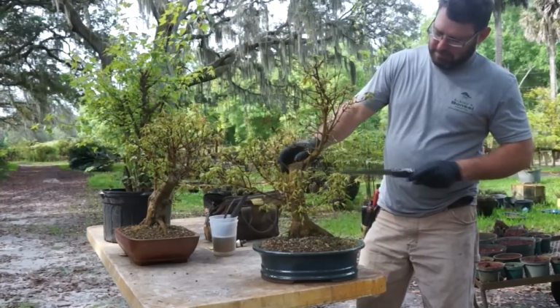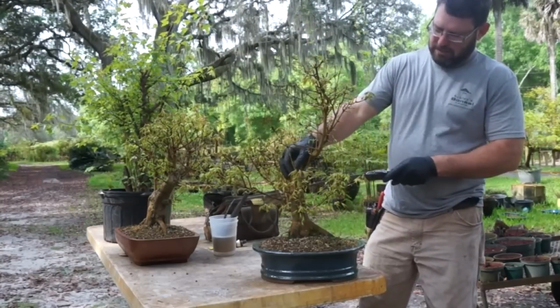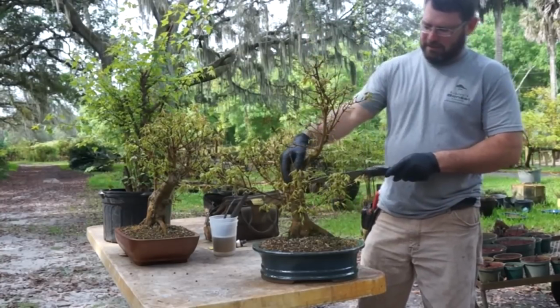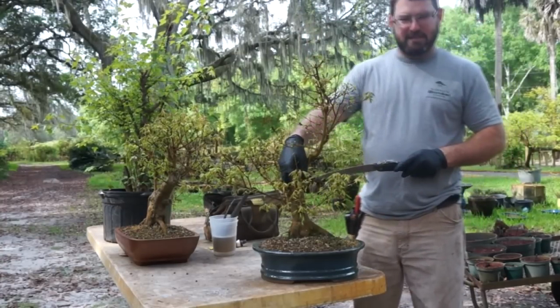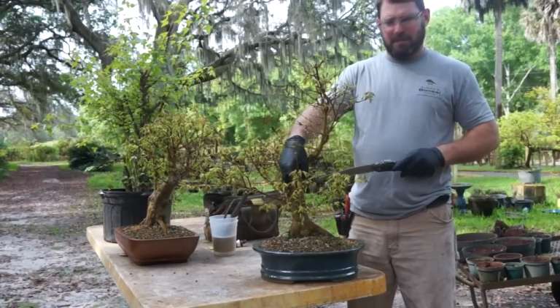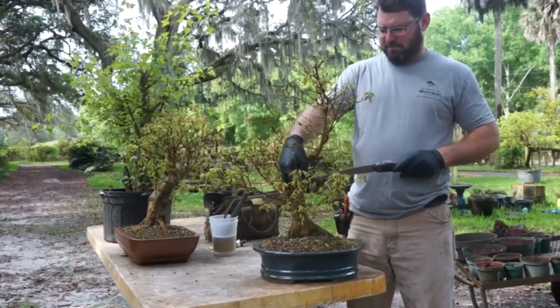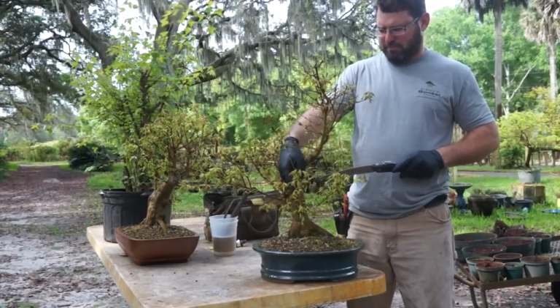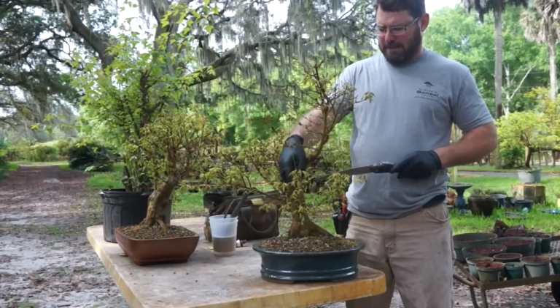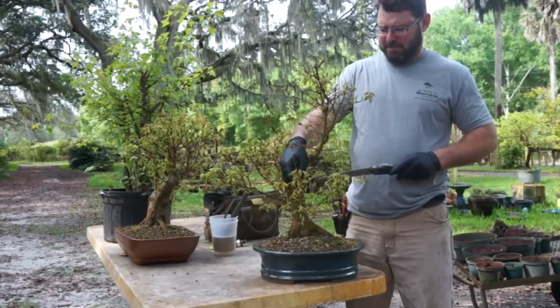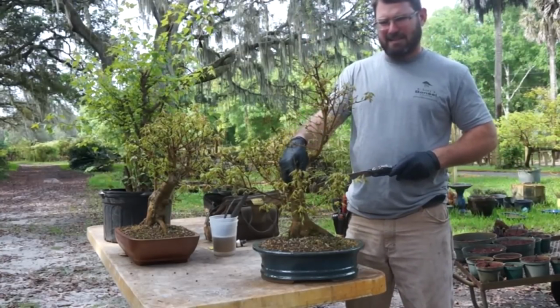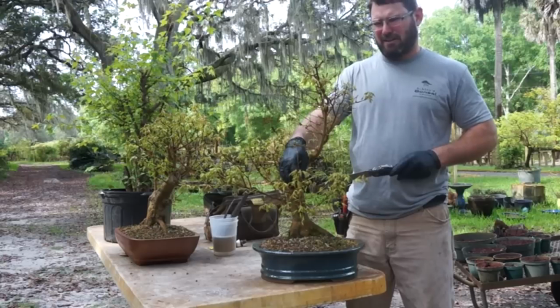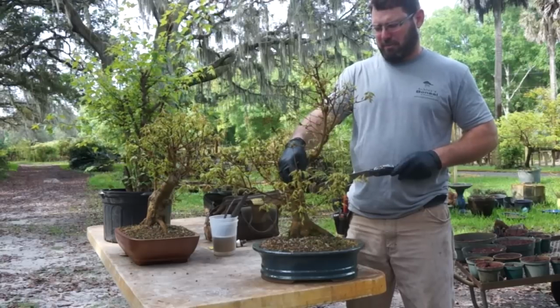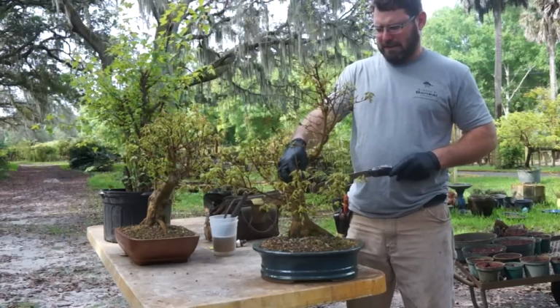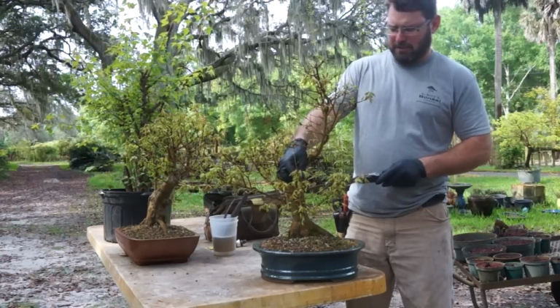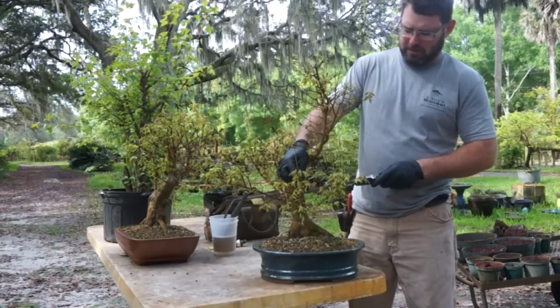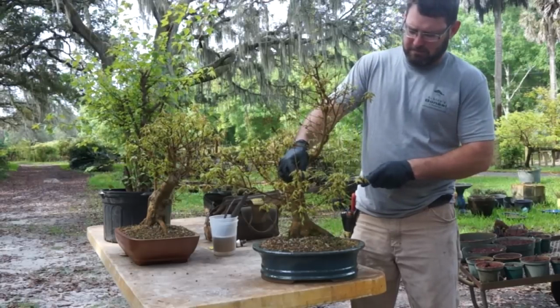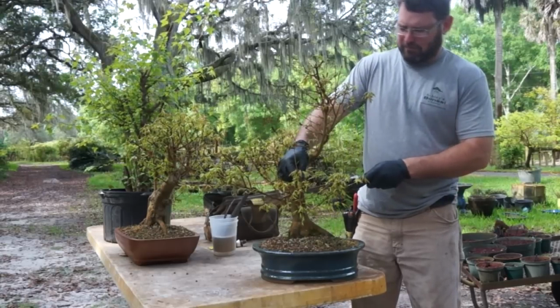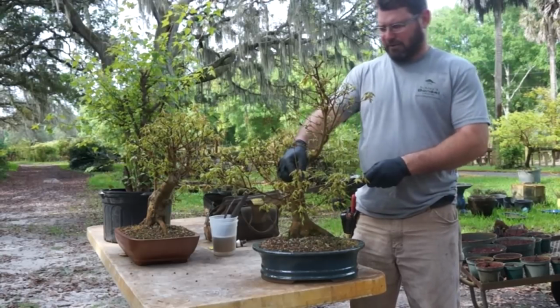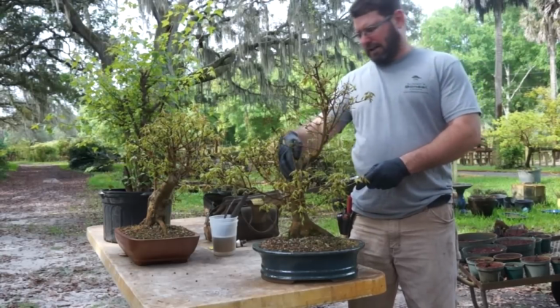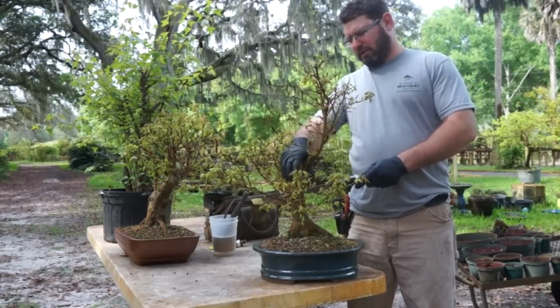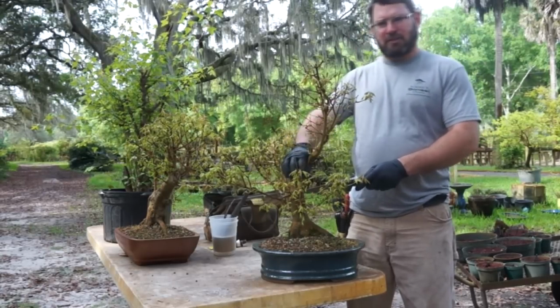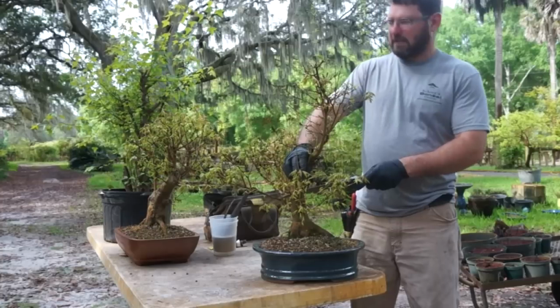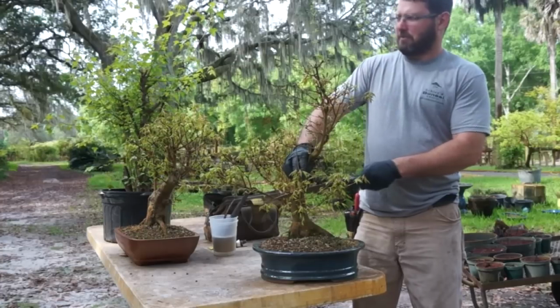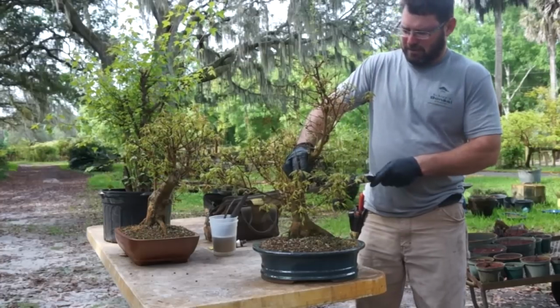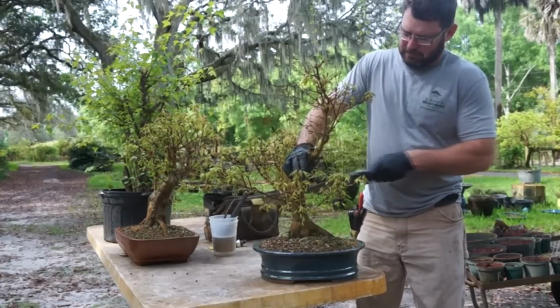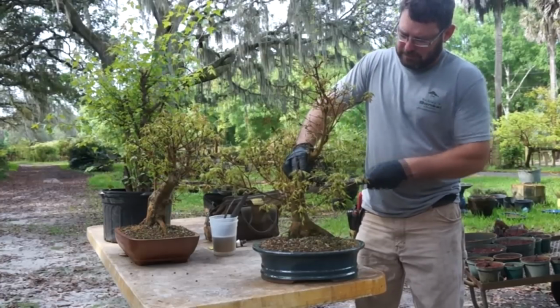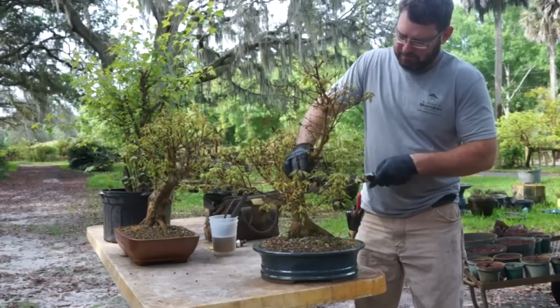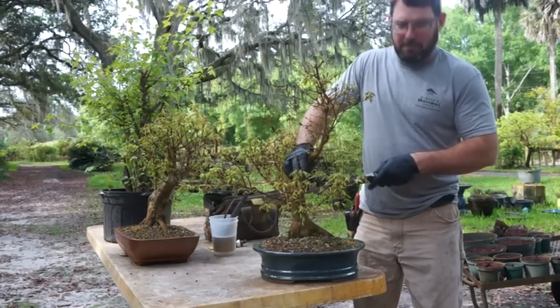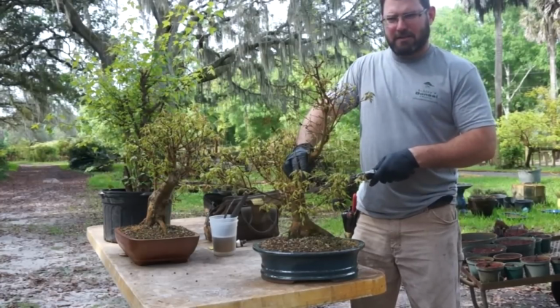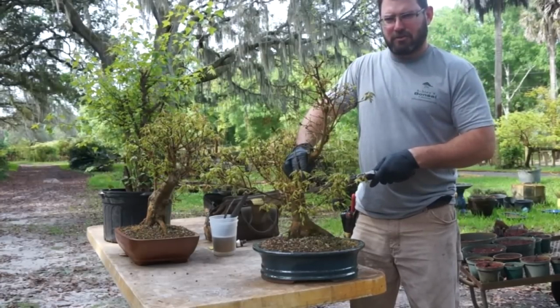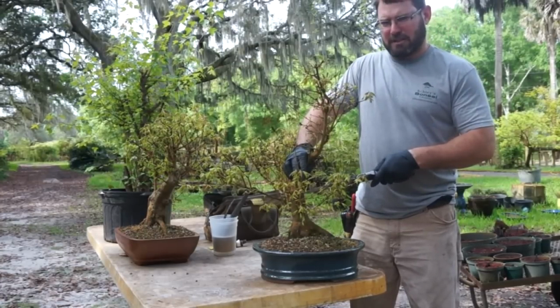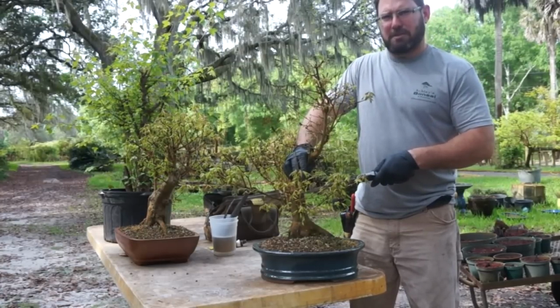I could air layer this piece, but these don't air layer that well. And I do have about 500 tridents currently at the shop, so I'm not going to do that right now. I'm going to cut this off and show you what it looks like in just a minute.